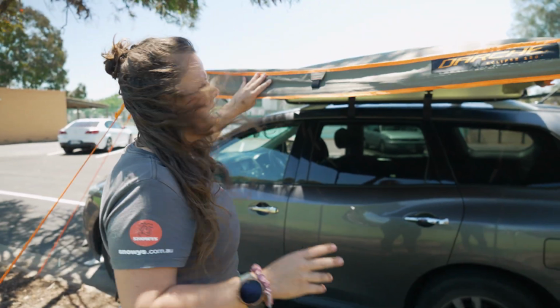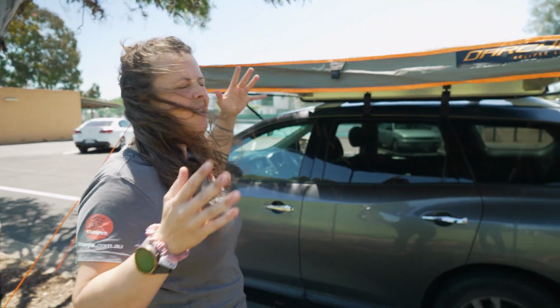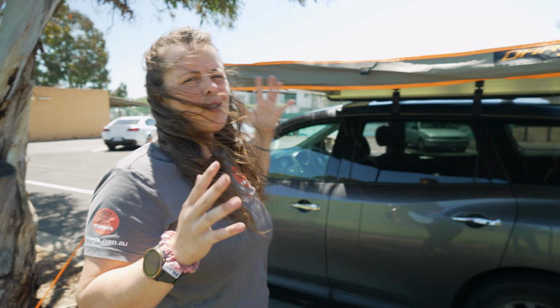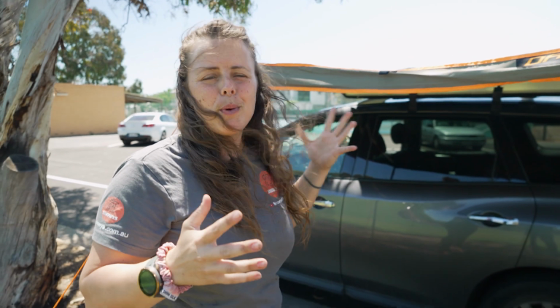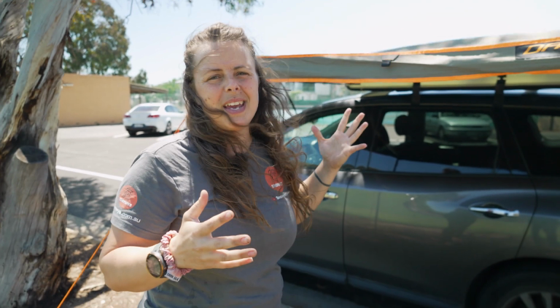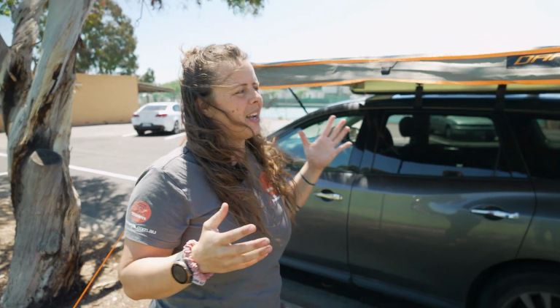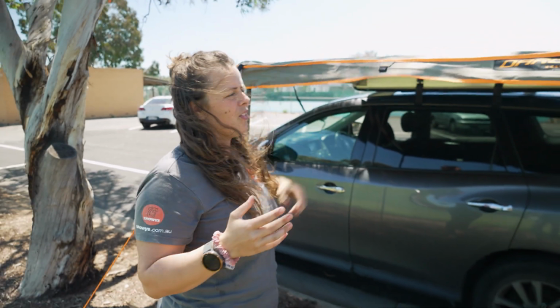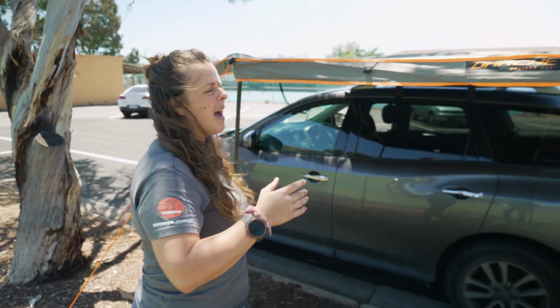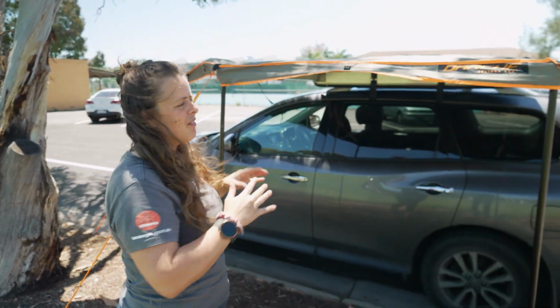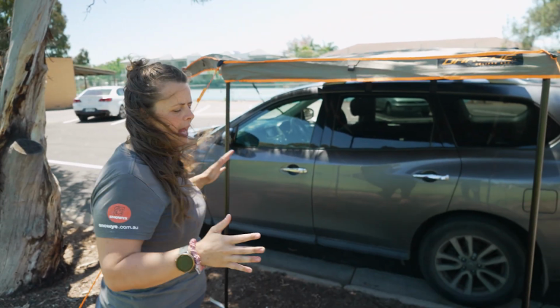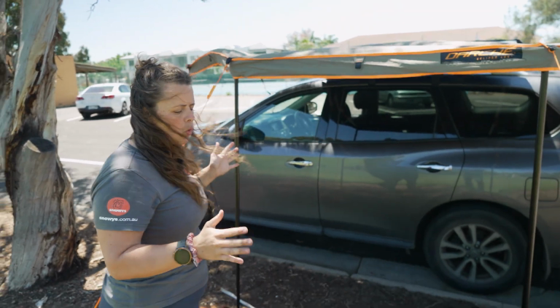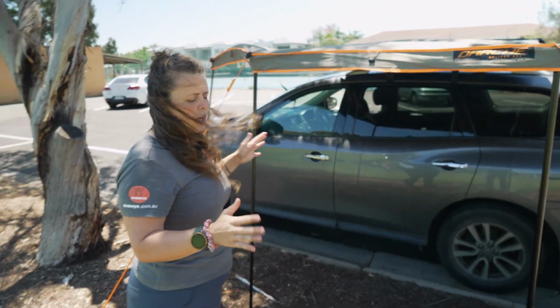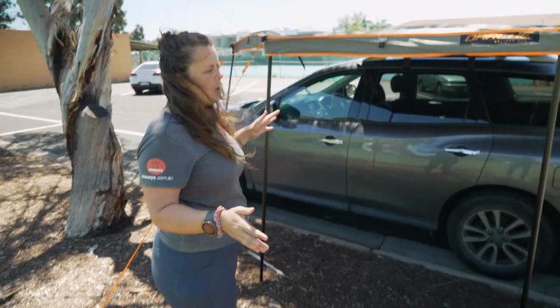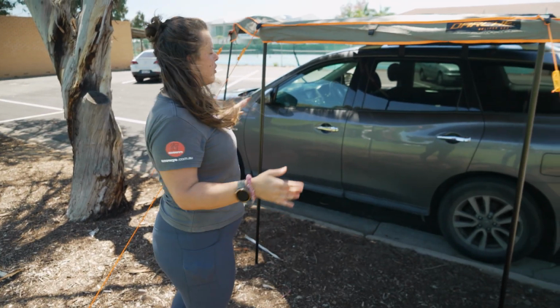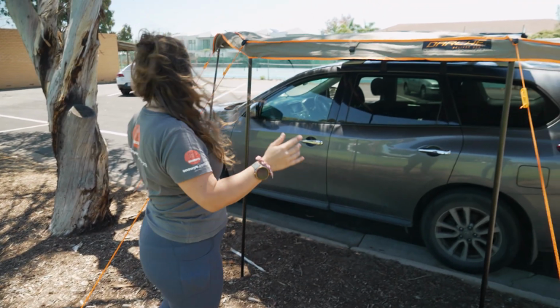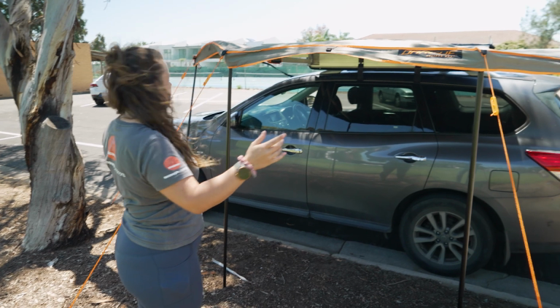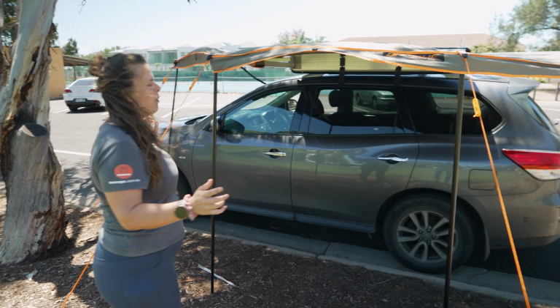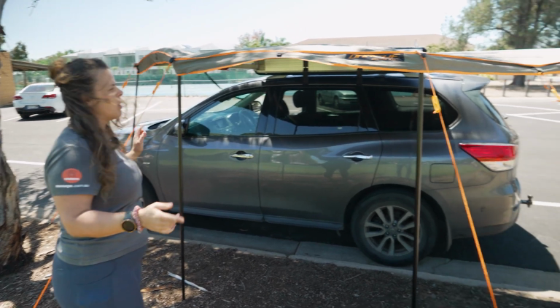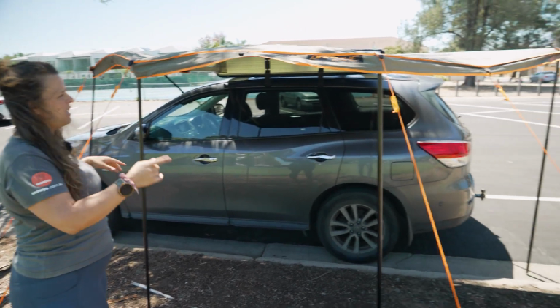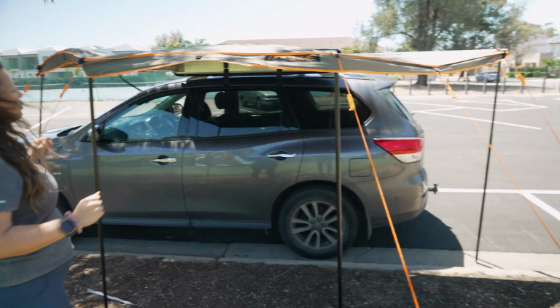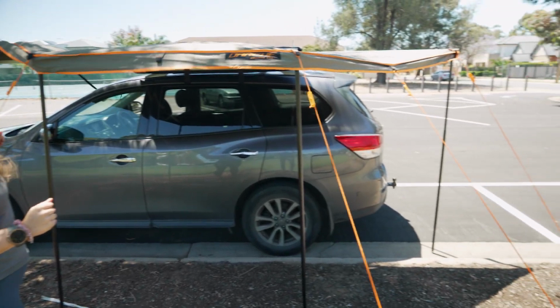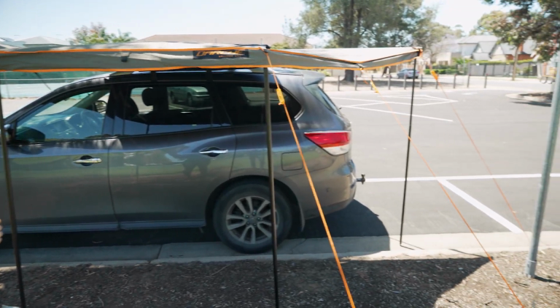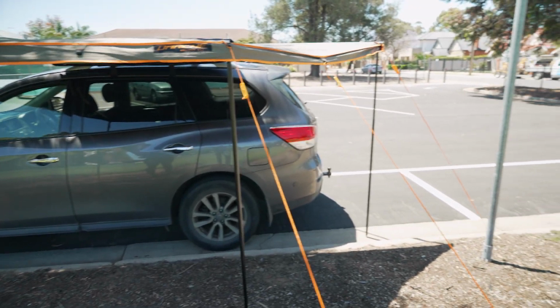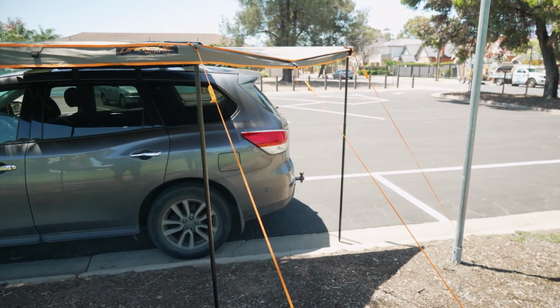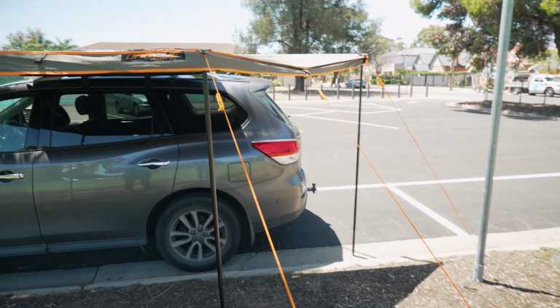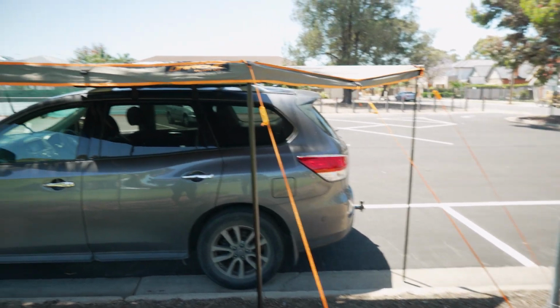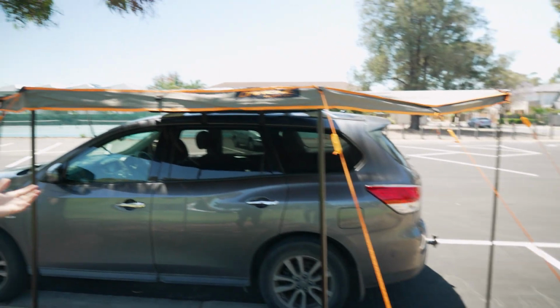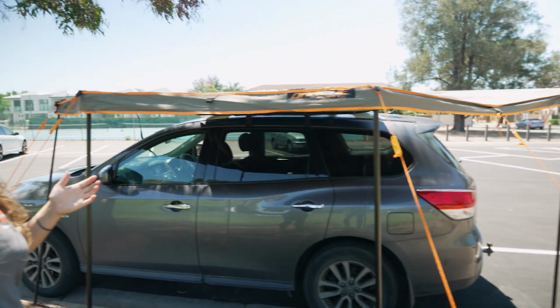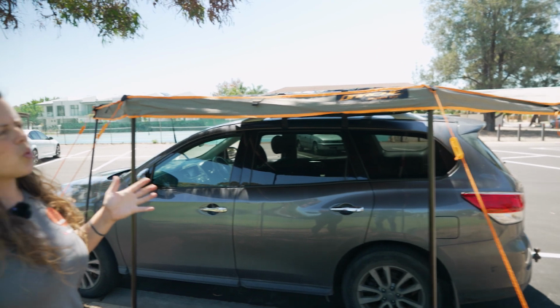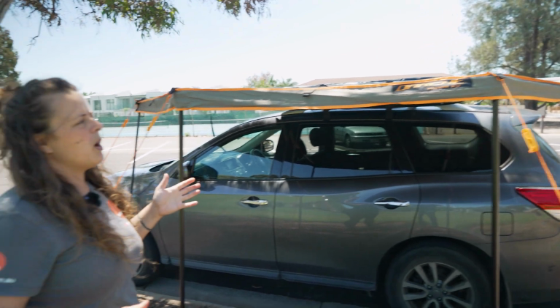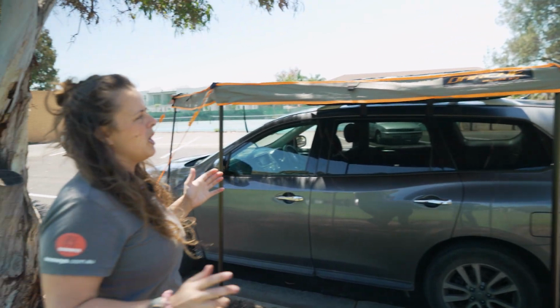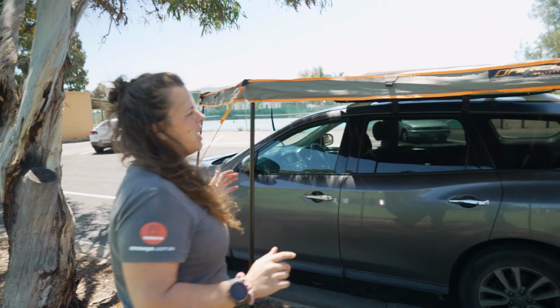As you can see, it's super windy here today — we haven't even set out all the guy ropes, just the four main ones plus an extra one I'll touch on in a minute — and it's holding up really well in the wind.